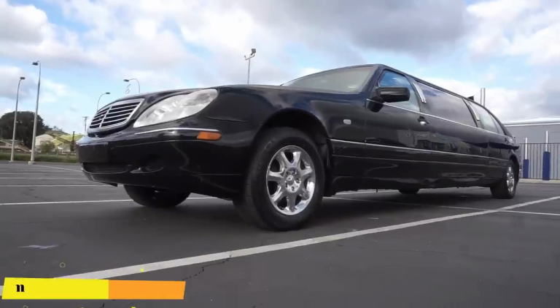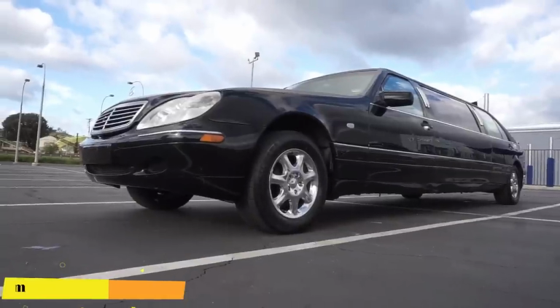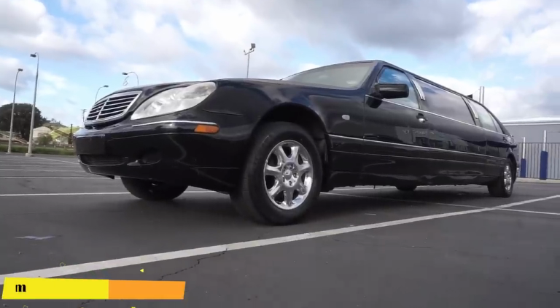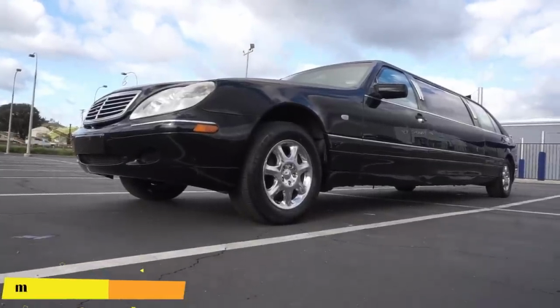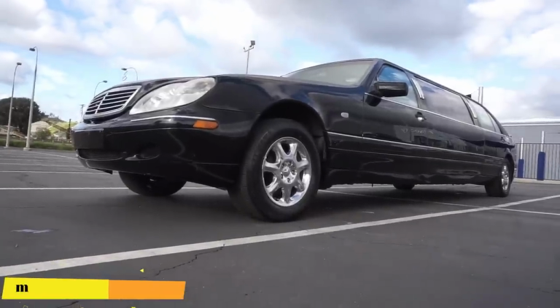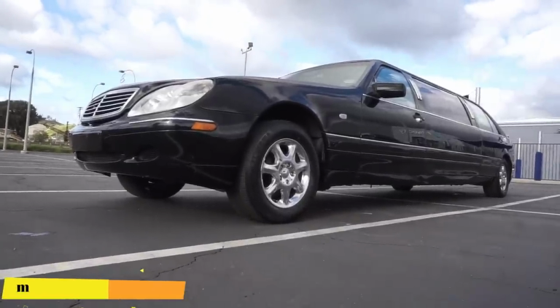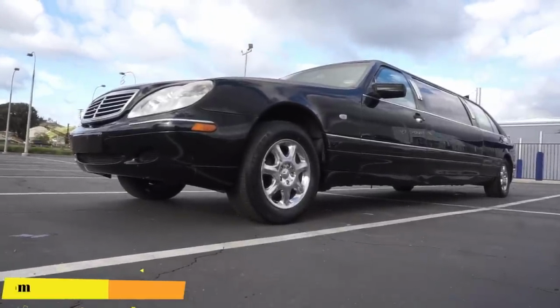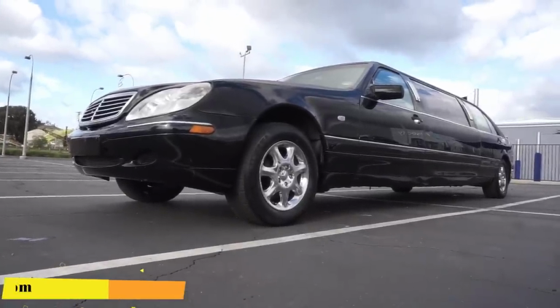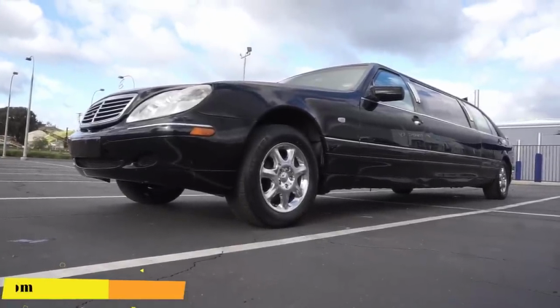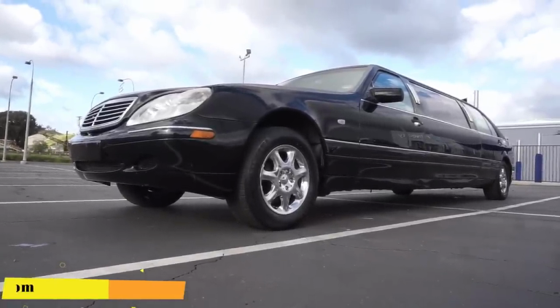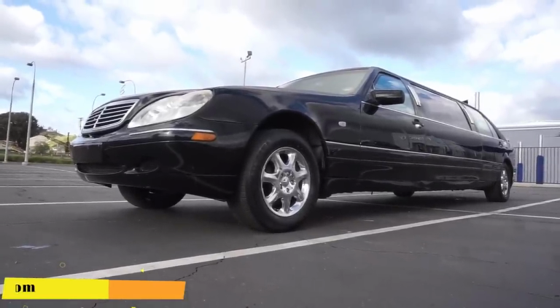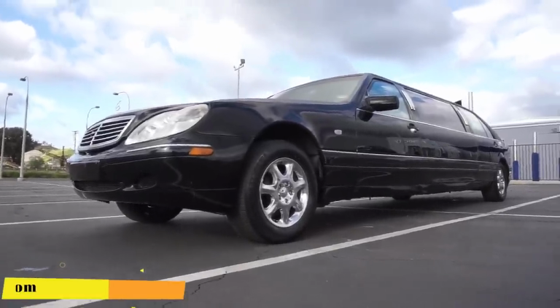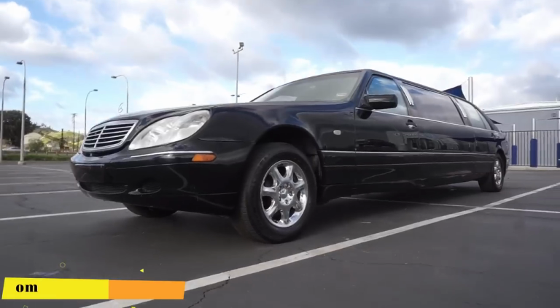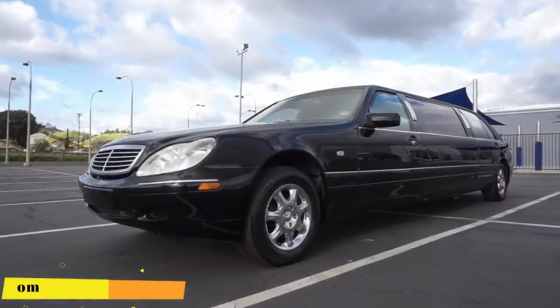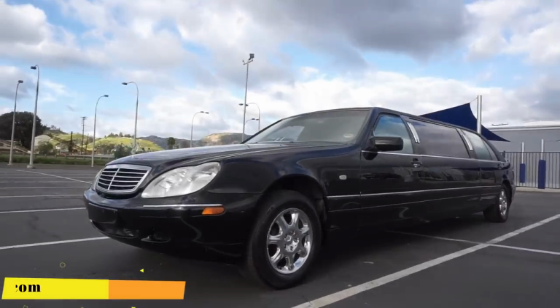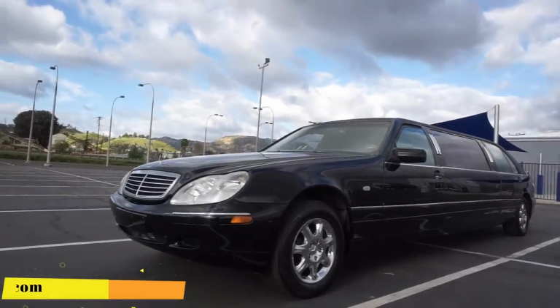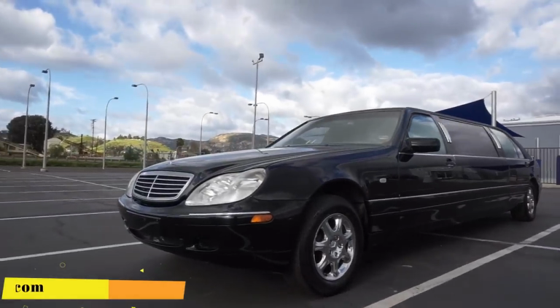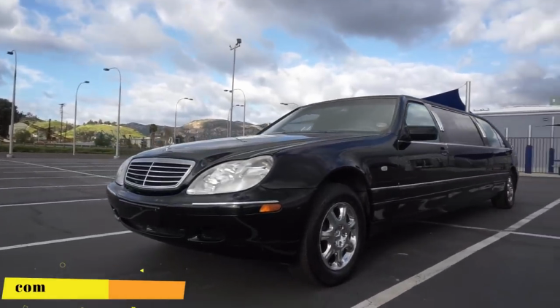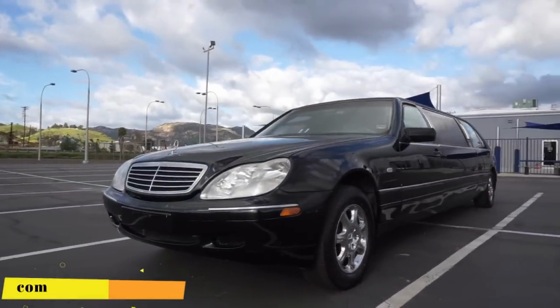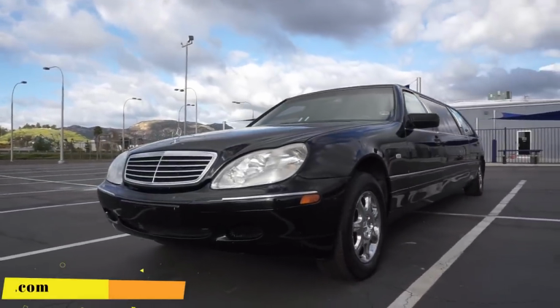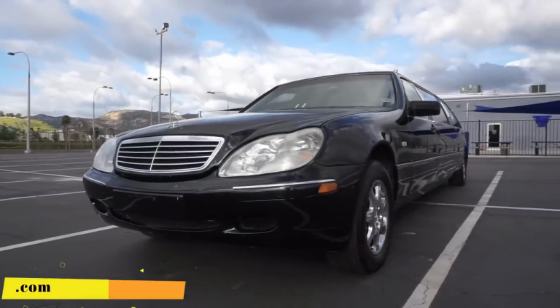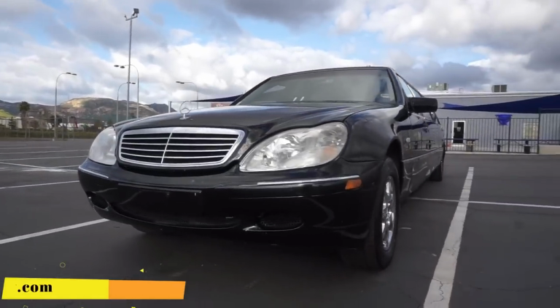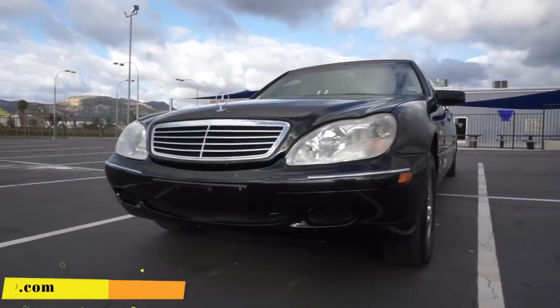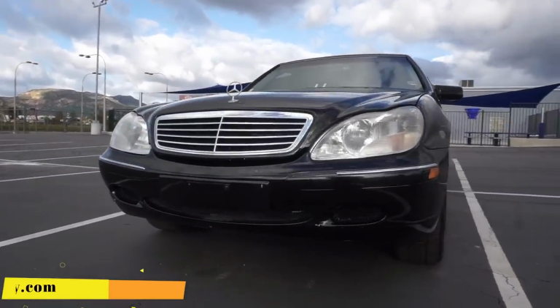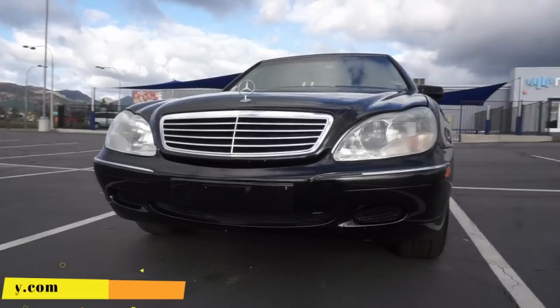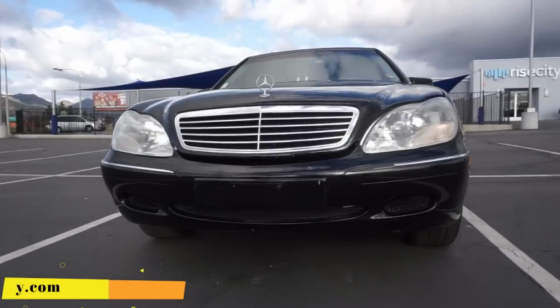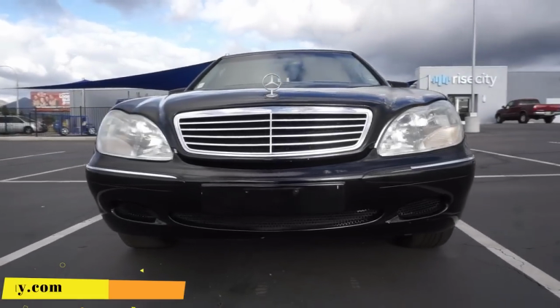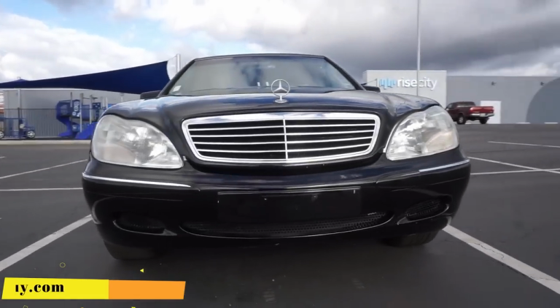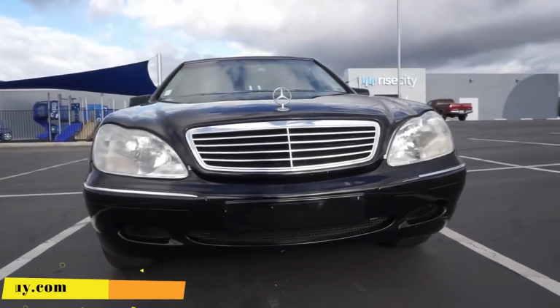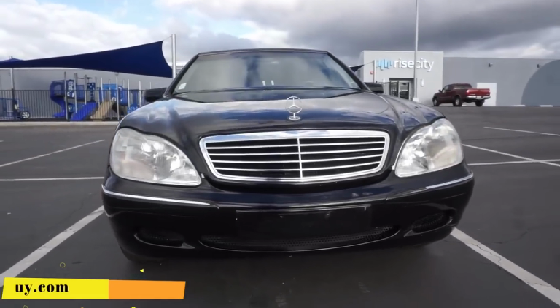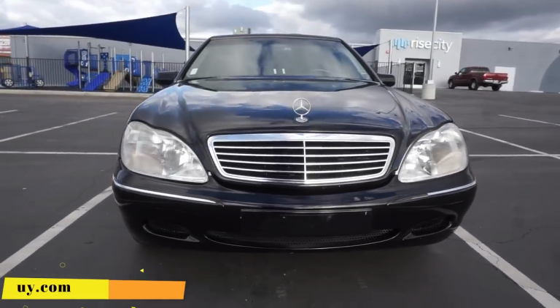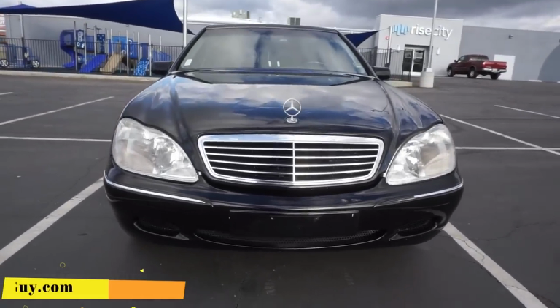It's the S420, and this is a limo. Crystal Coach — one of the best makers of limos in the whole limo-making world. It's rare to get a Mercedes in these; plenty of Lincolns and Caddies and such around.